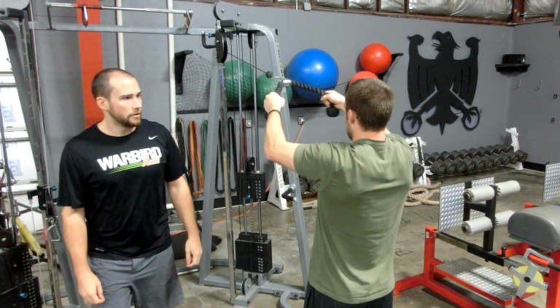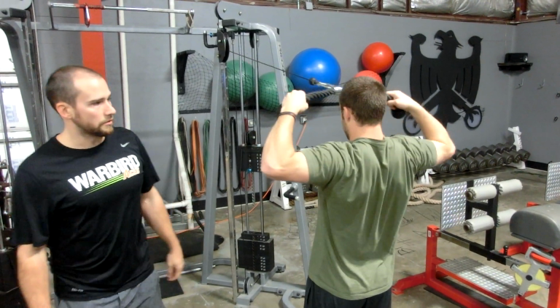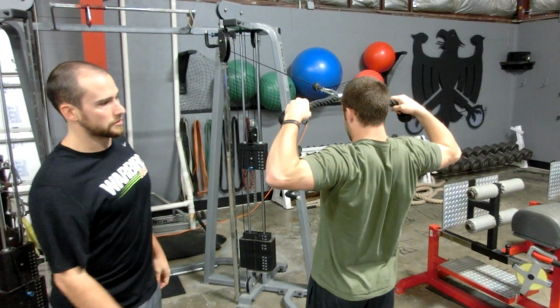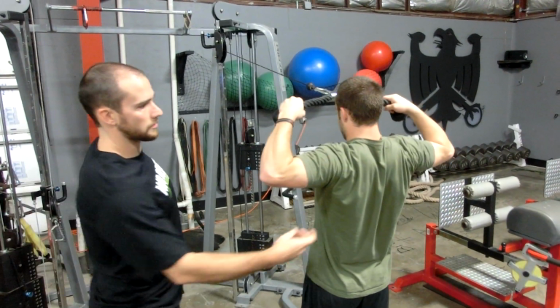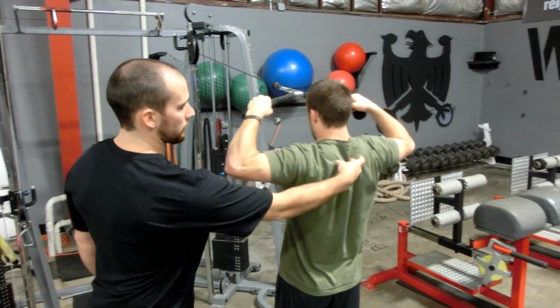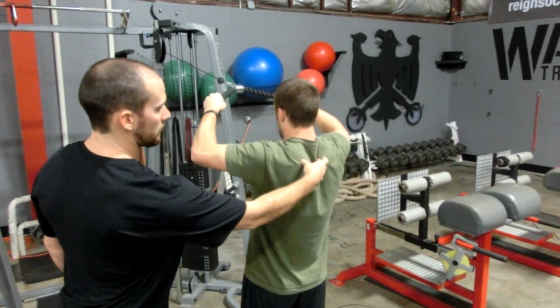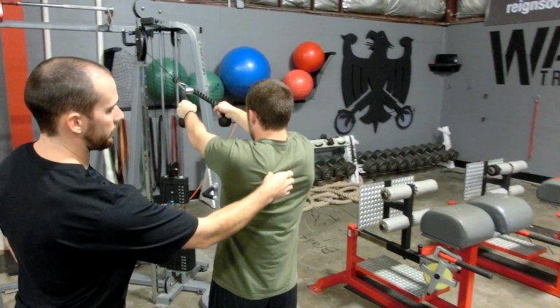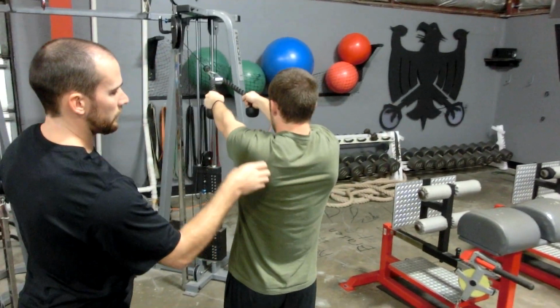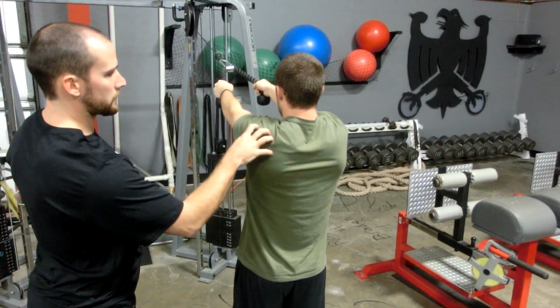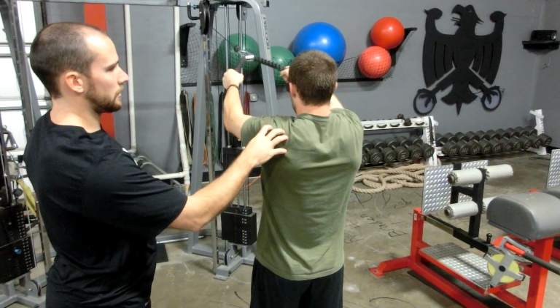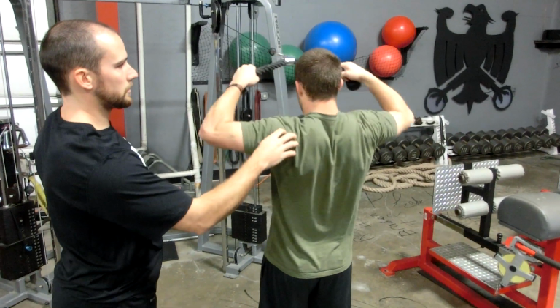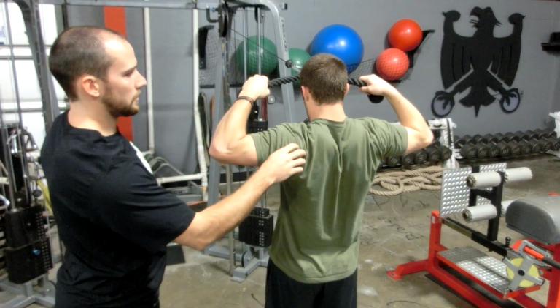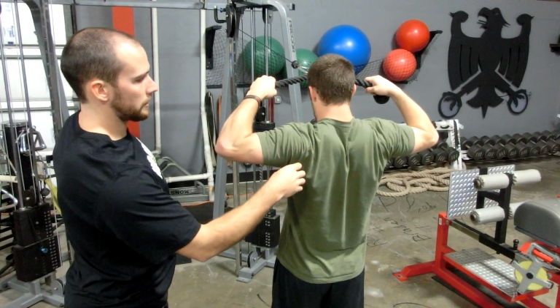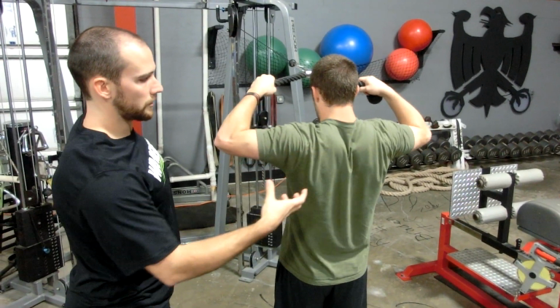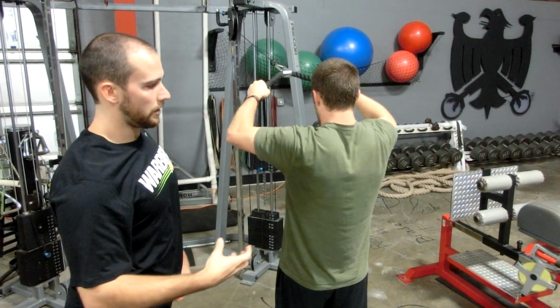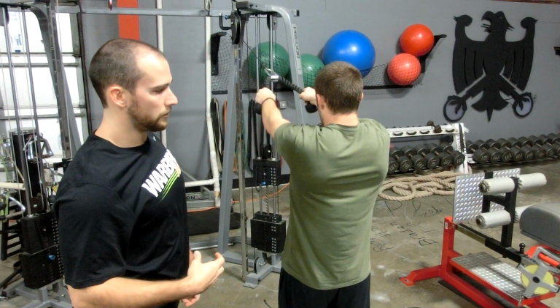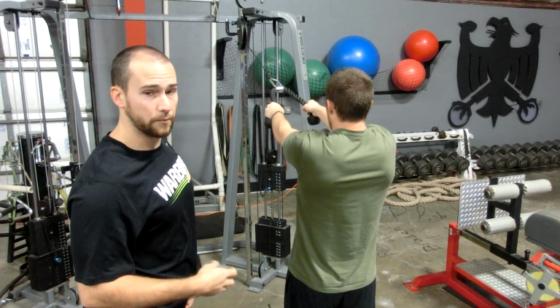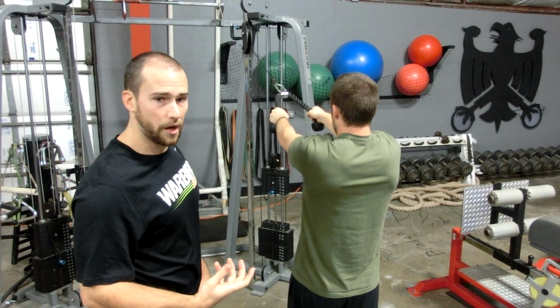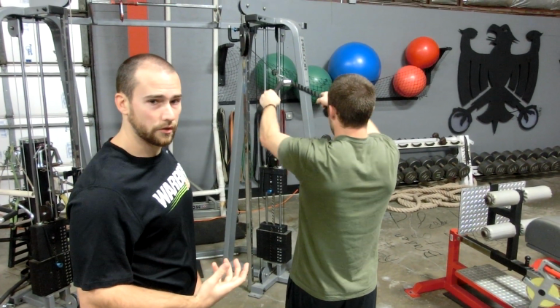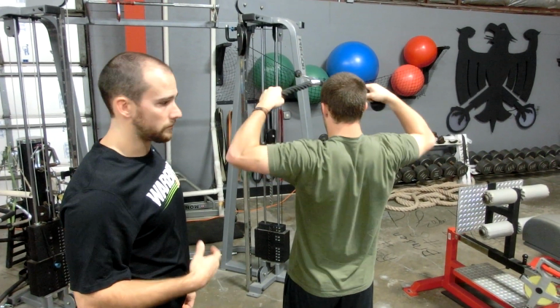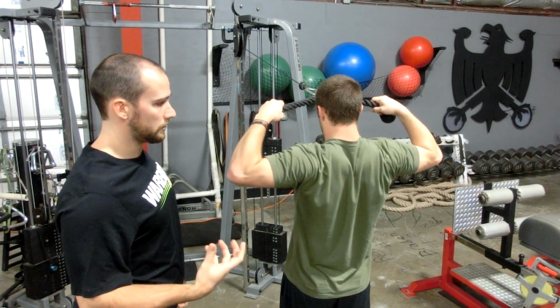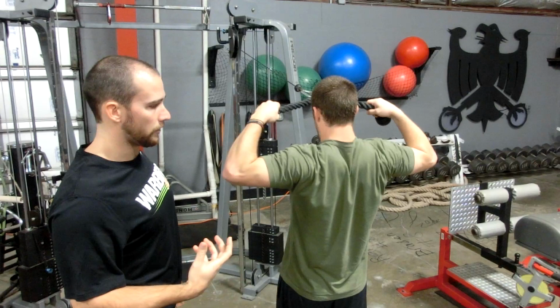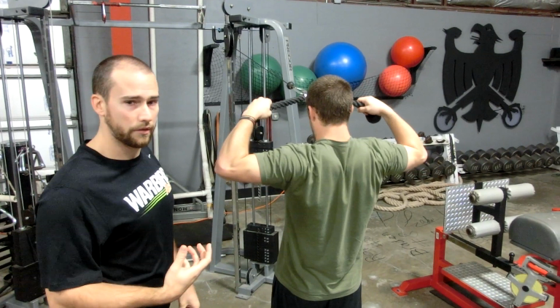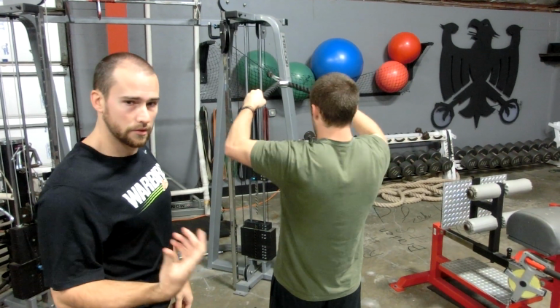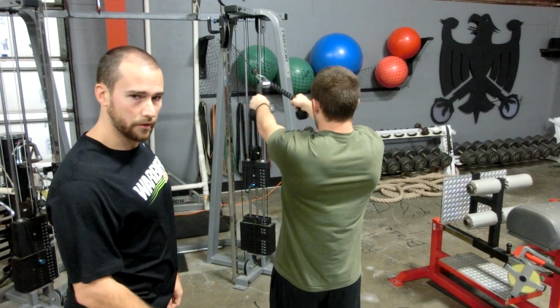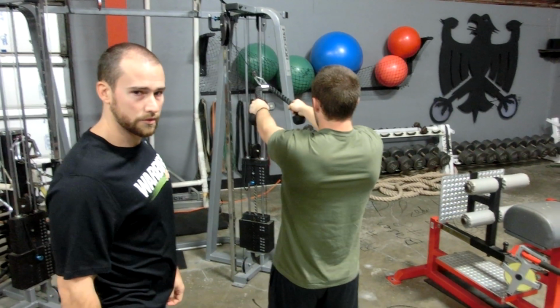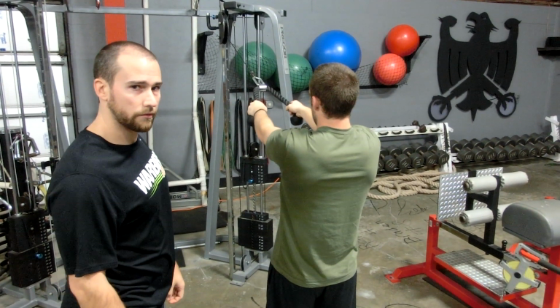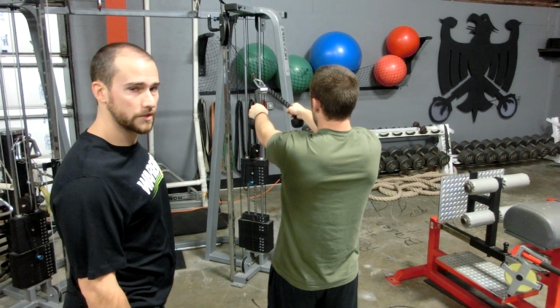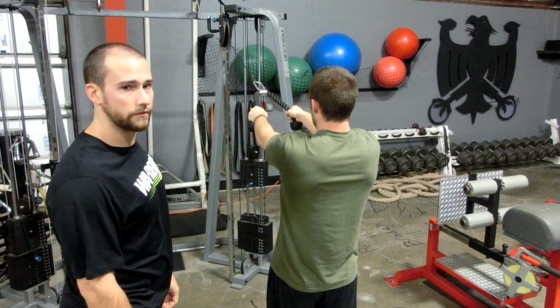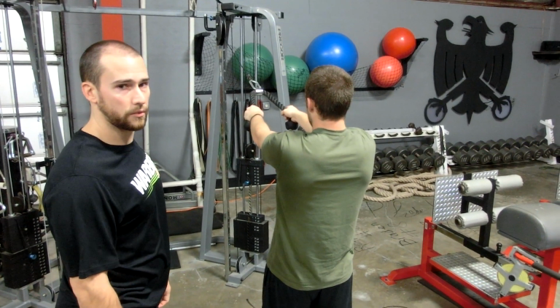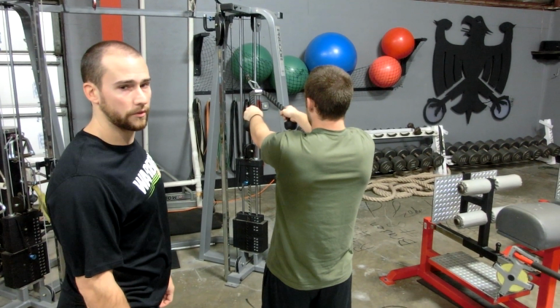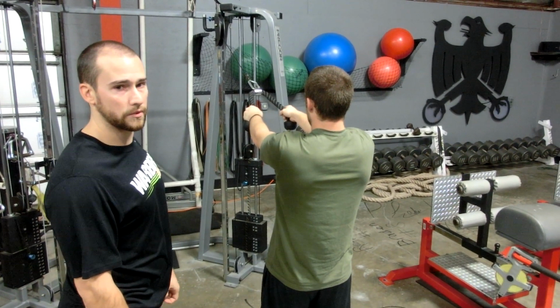This is a great exercise for the rotator cuff, for the posterior deltoids, and it's going to really help undo all that computer posture. It's going to be great for overhead athletes working their rotator cuff. That's the face pull with the cable machine.